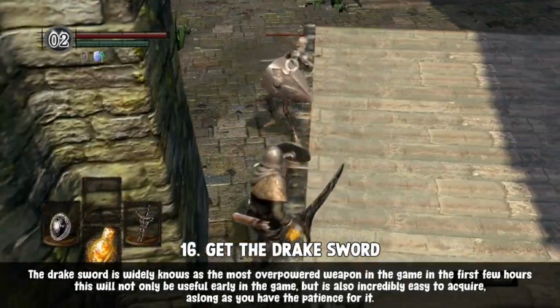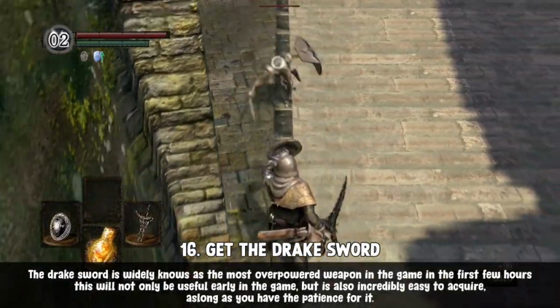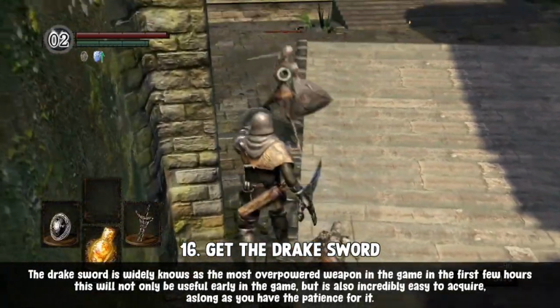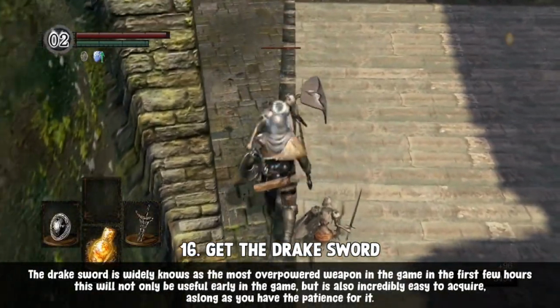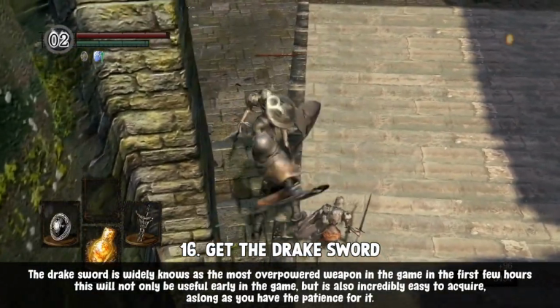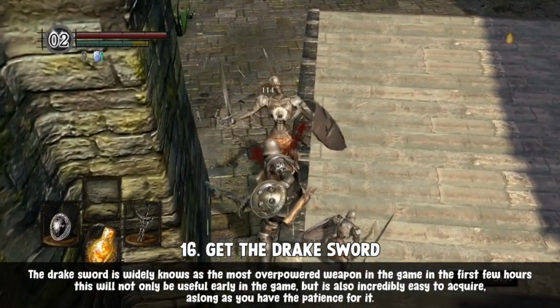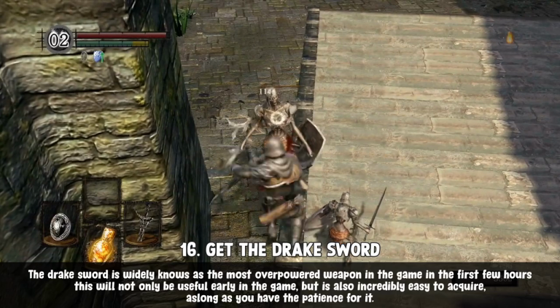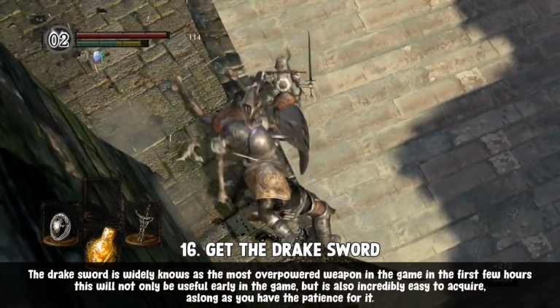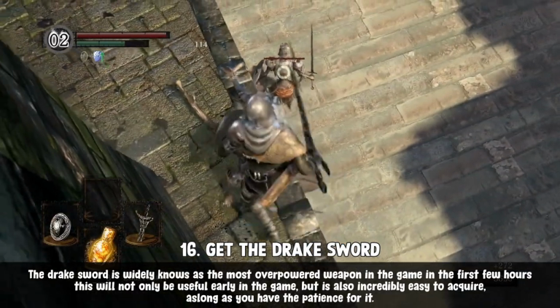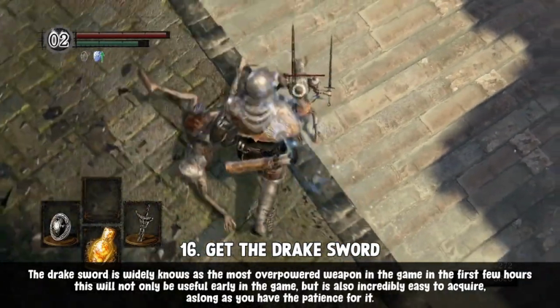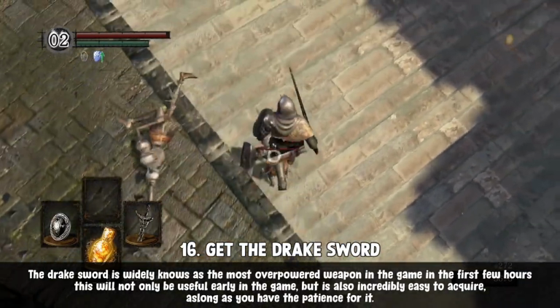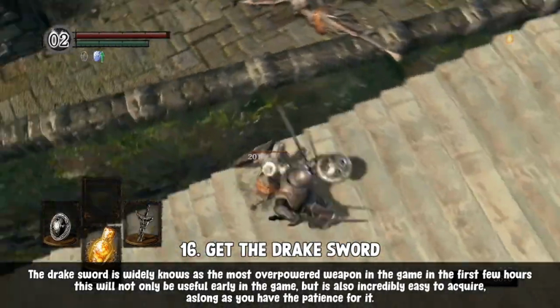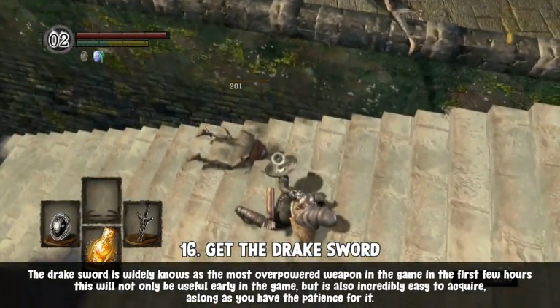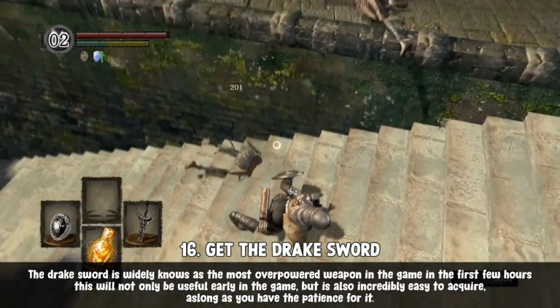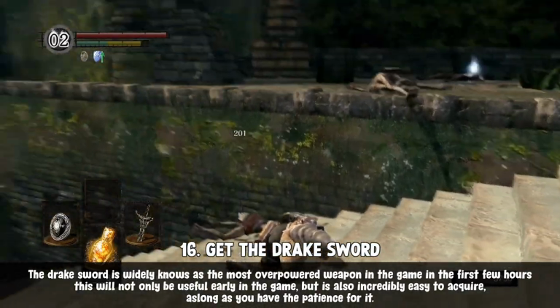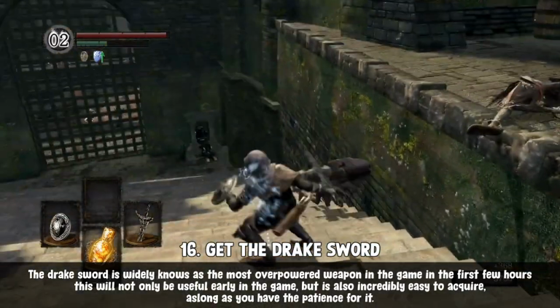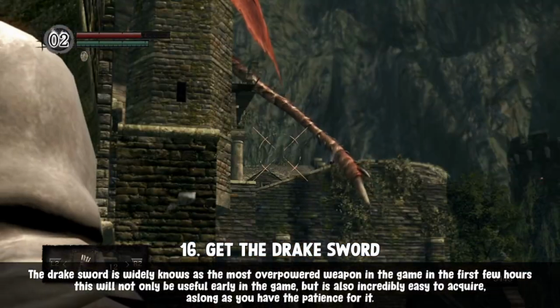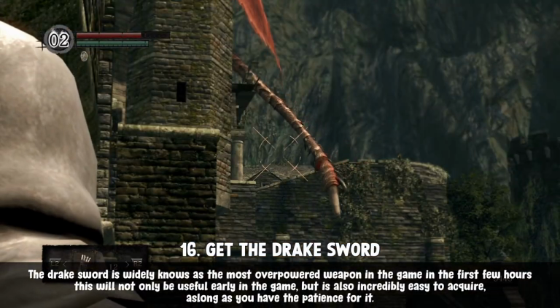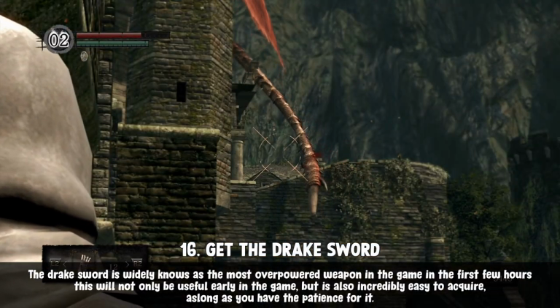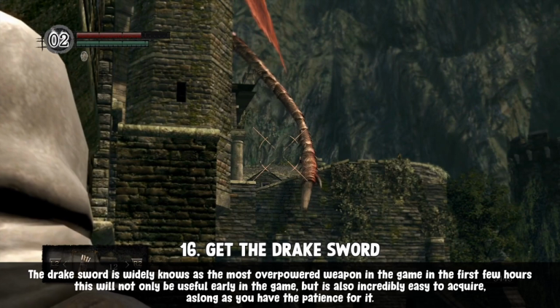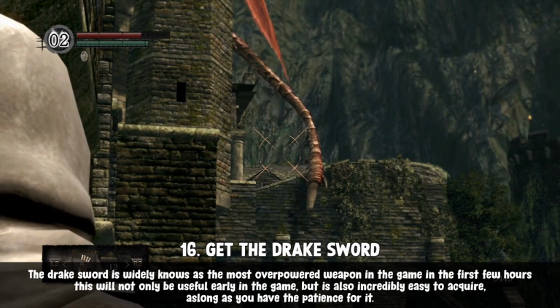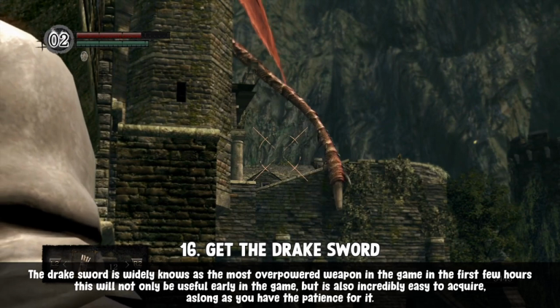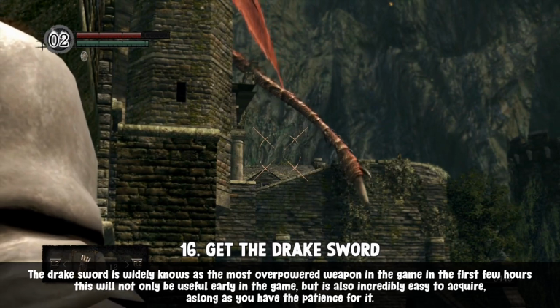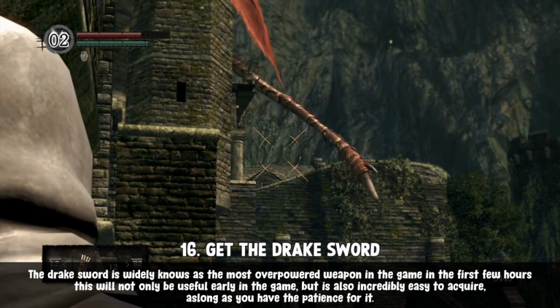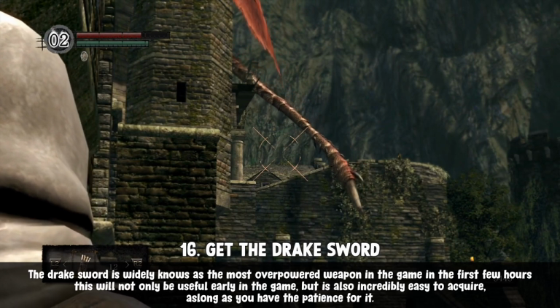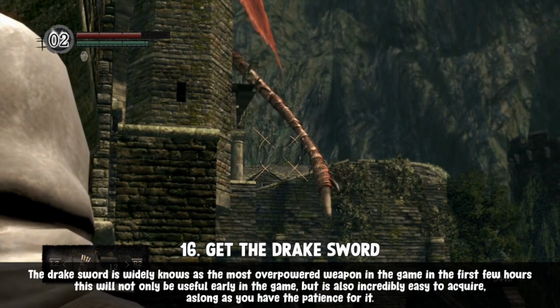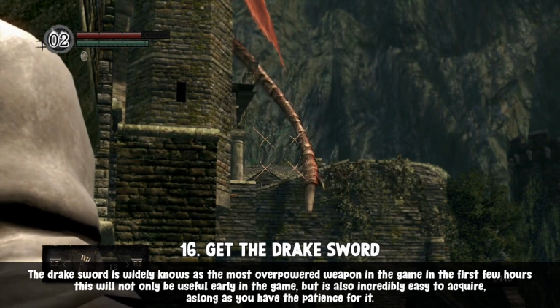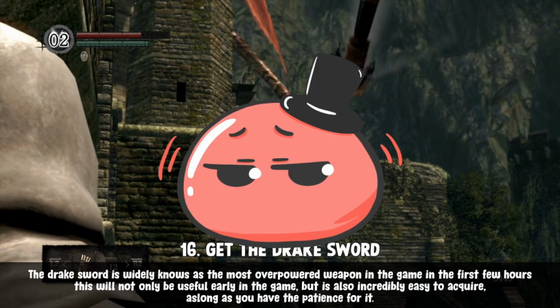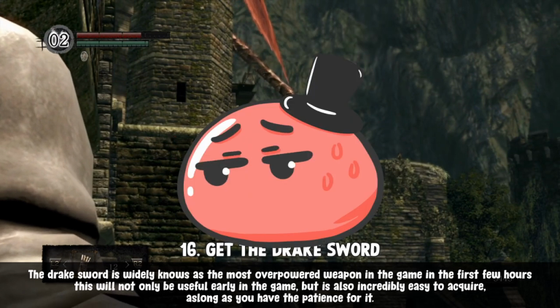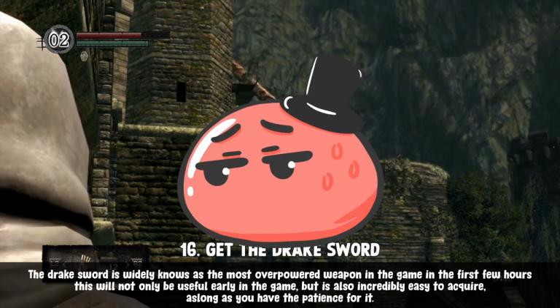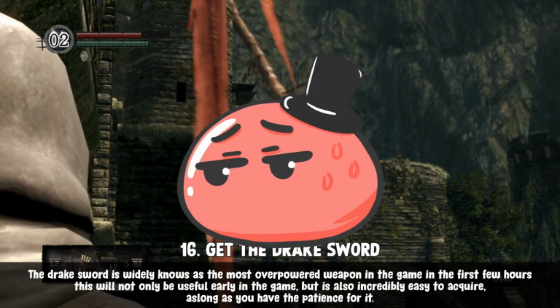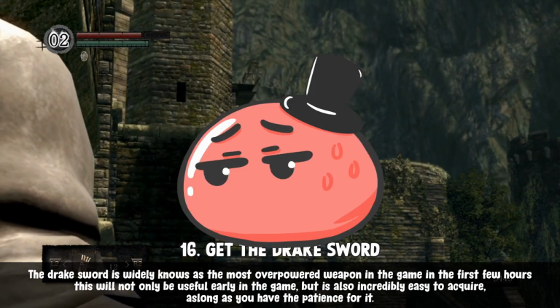Get the Drake Sword. It's a good starting weapon for the early to mid game and can be acquired from the tail of the first dragon you'll encounter. How you get it? I'll leave that to your imagination.